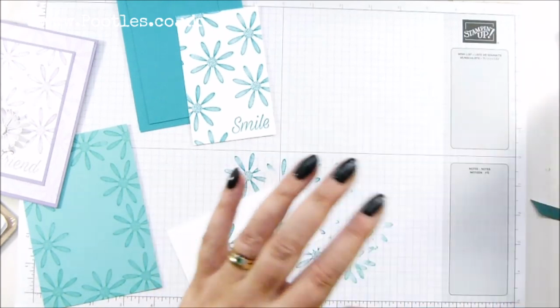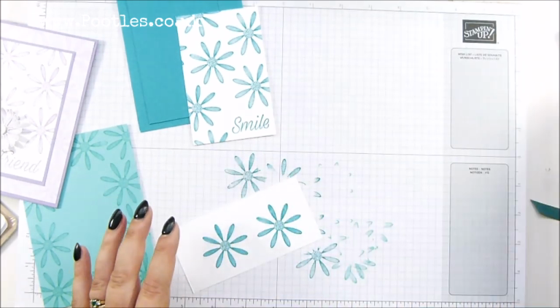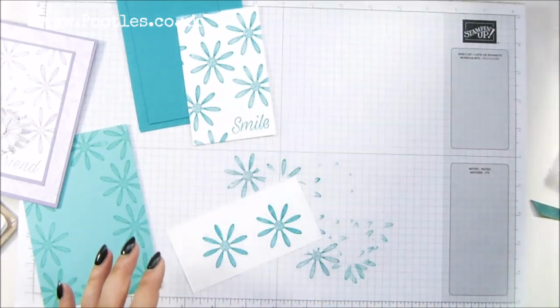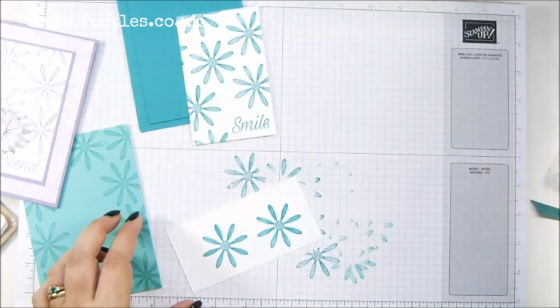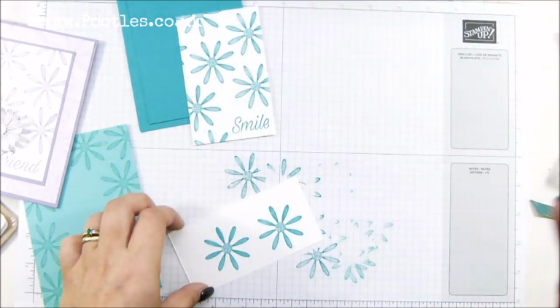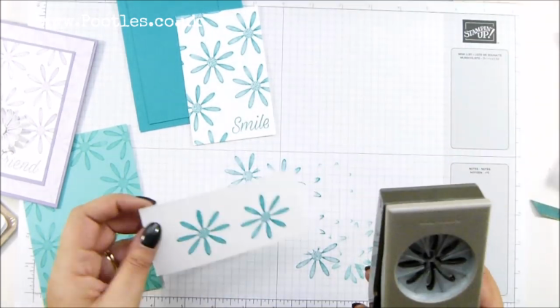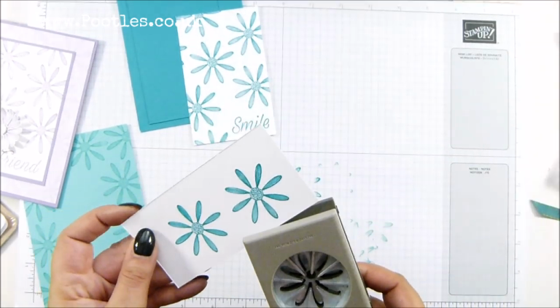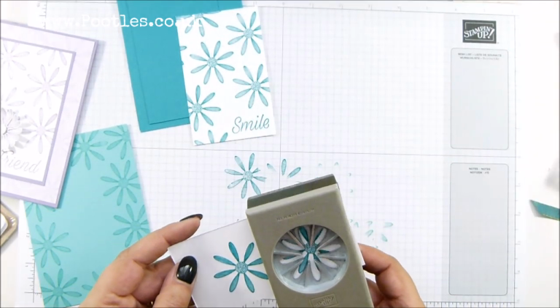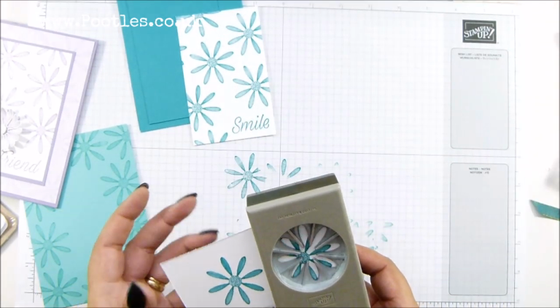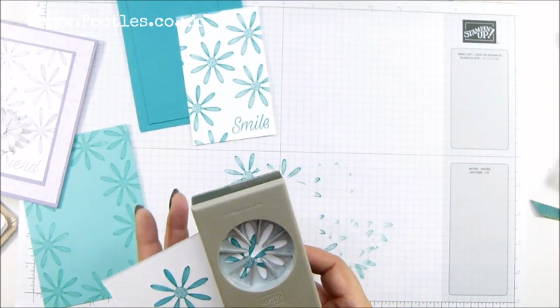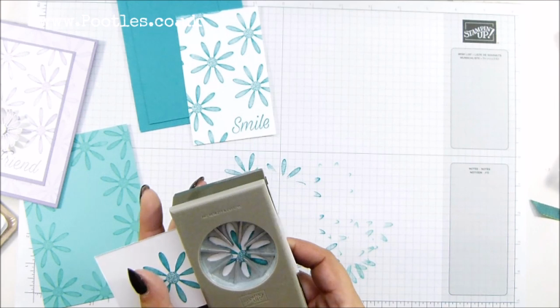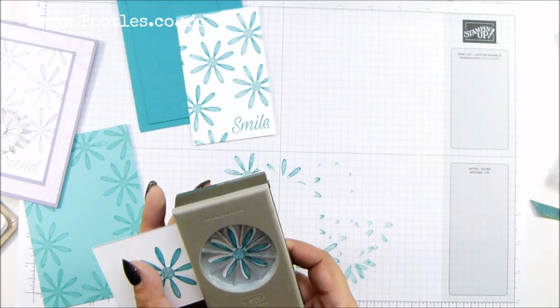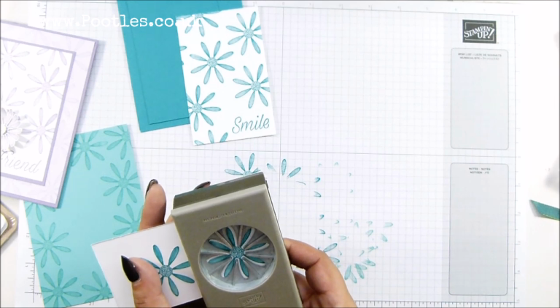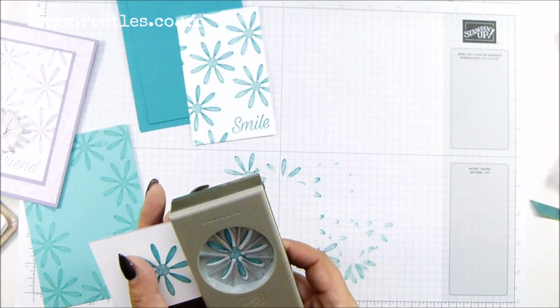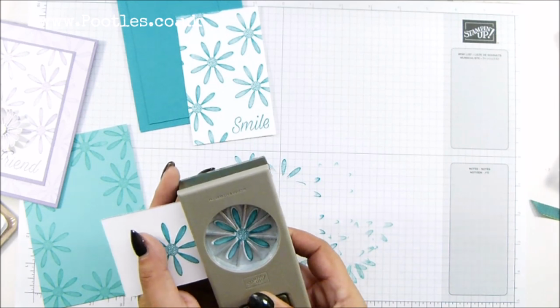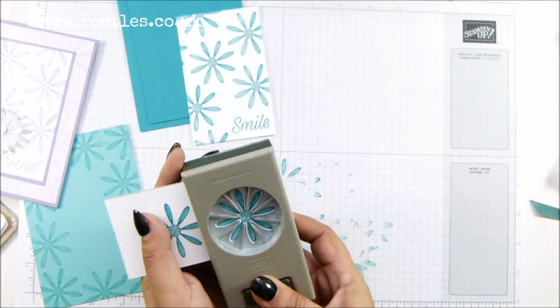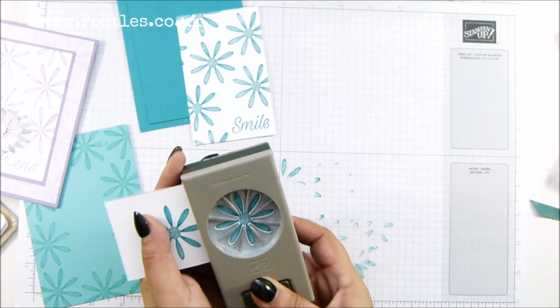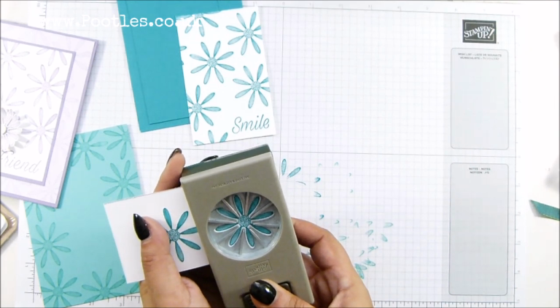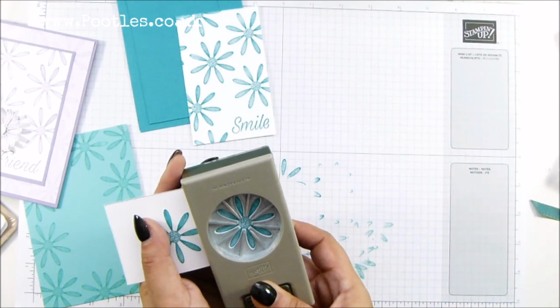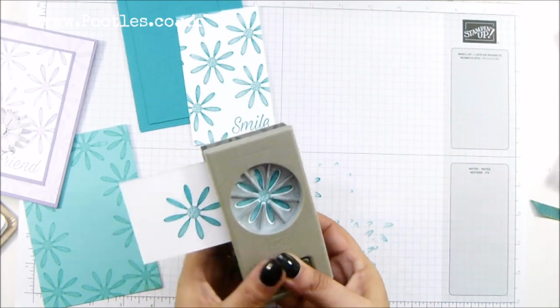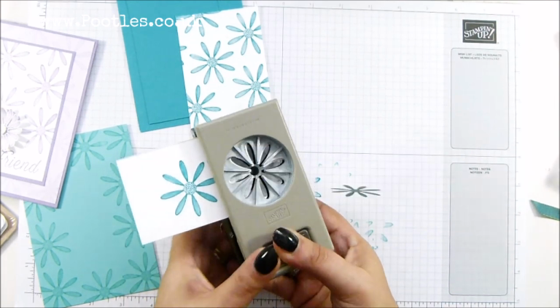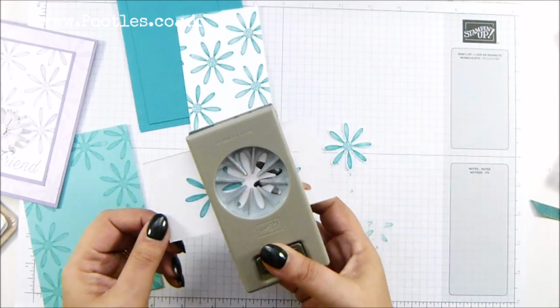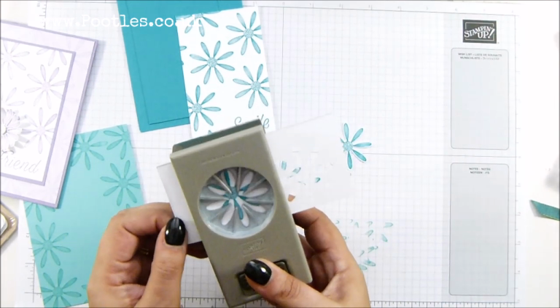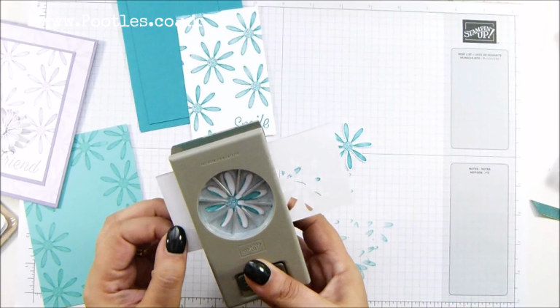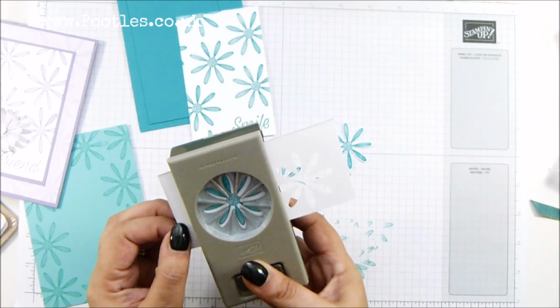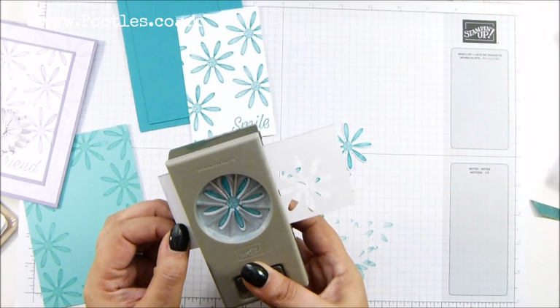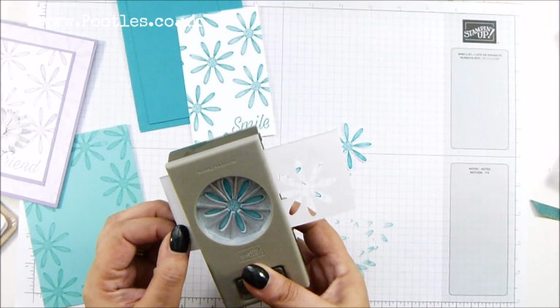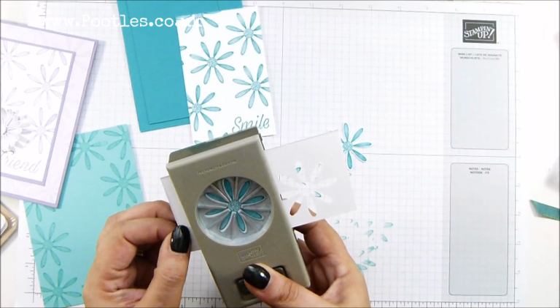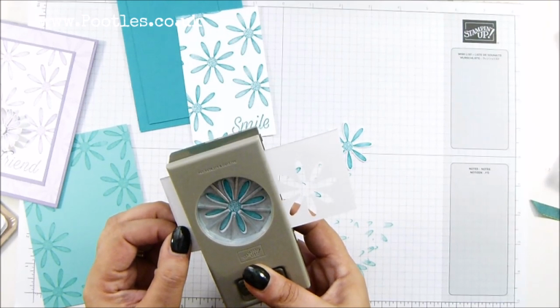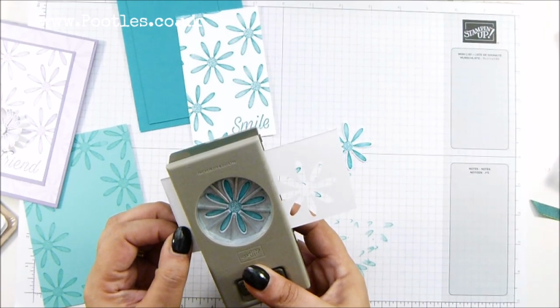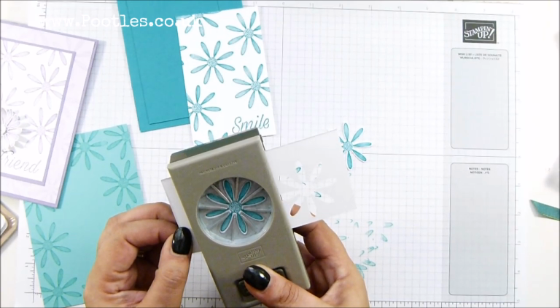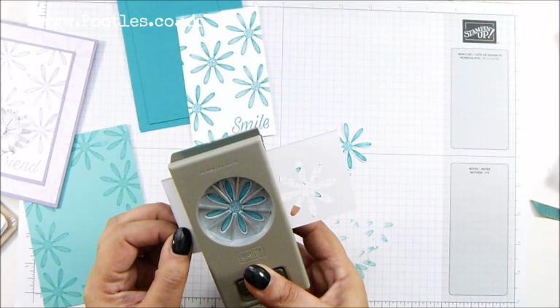Let's put that out of the way and grab the medium daisy punch. Lines up easily — punch it out. And there you go, gorgeous flowers.